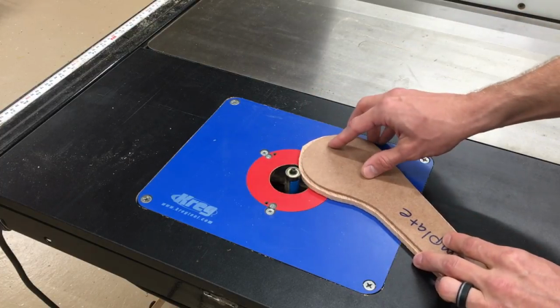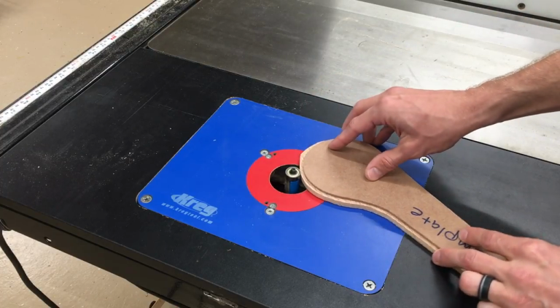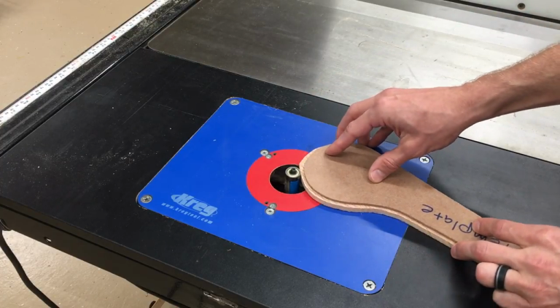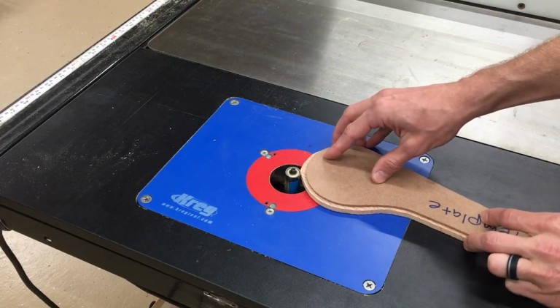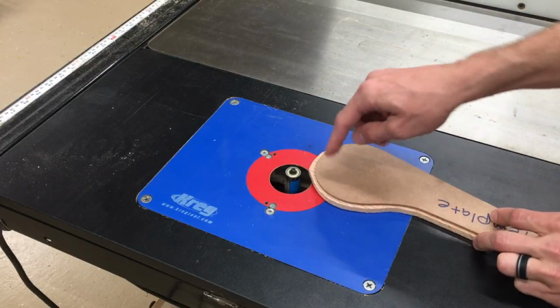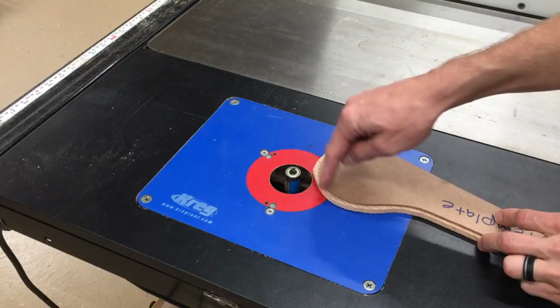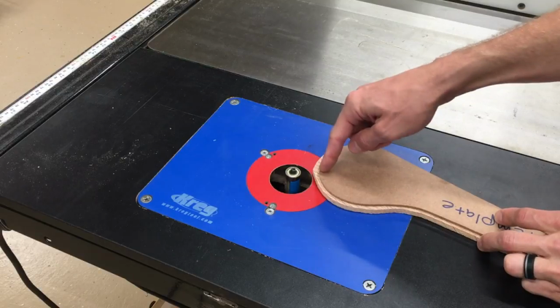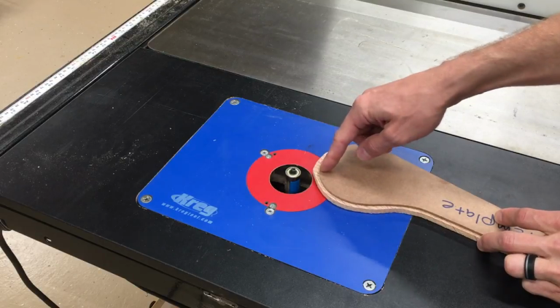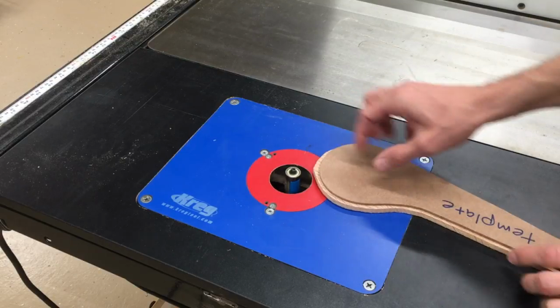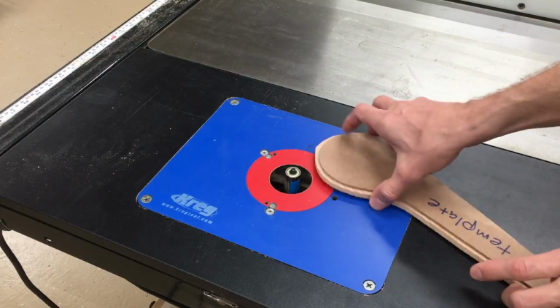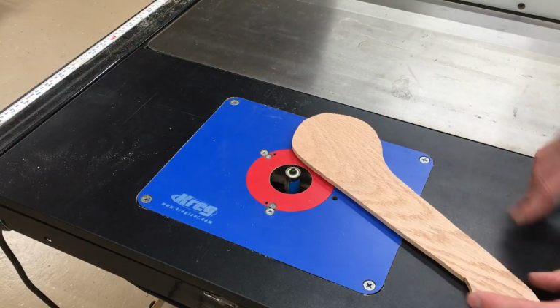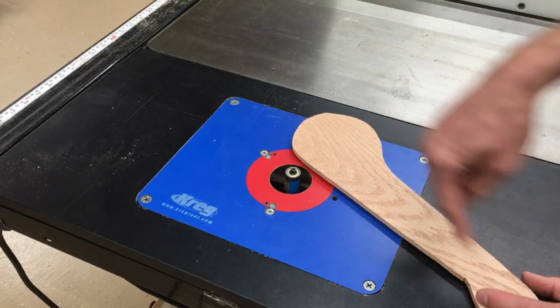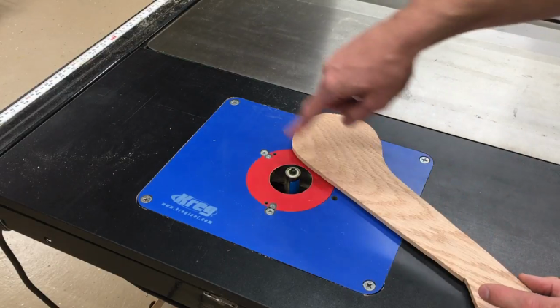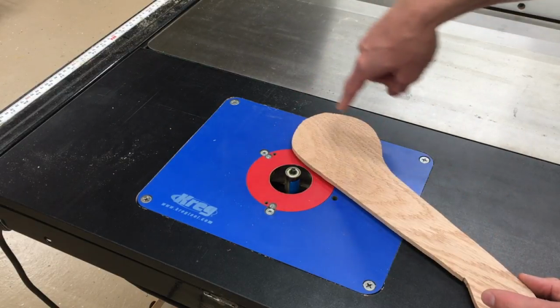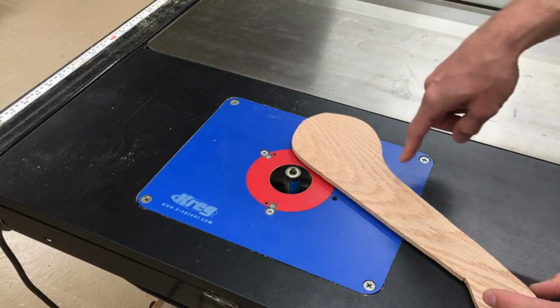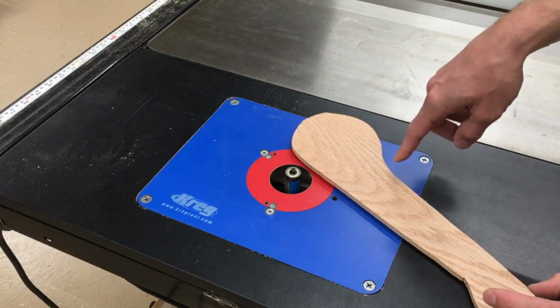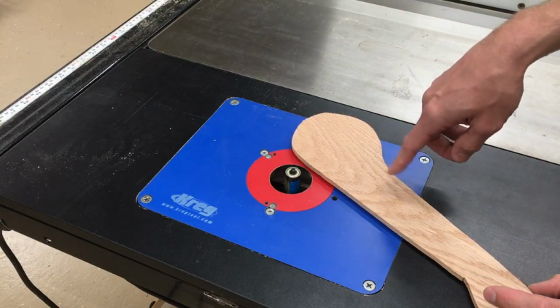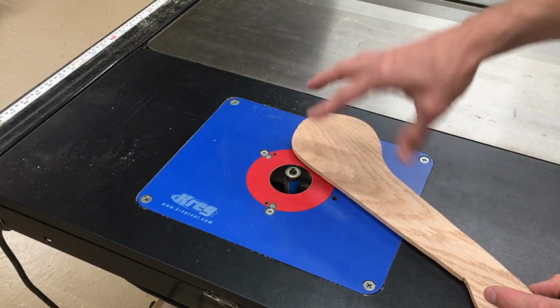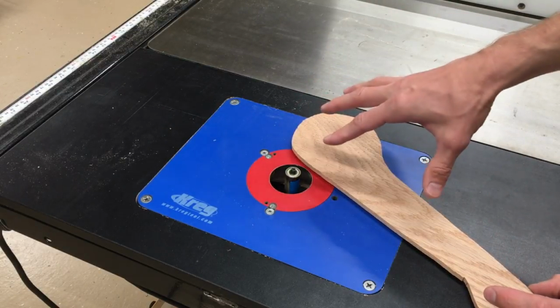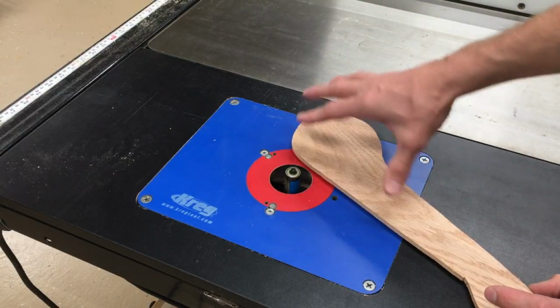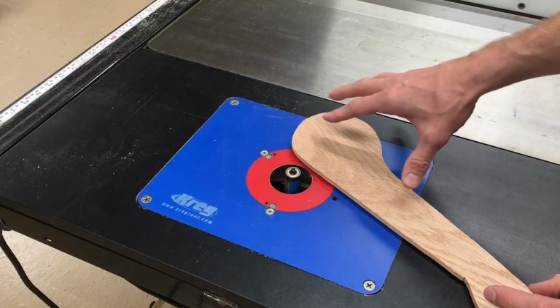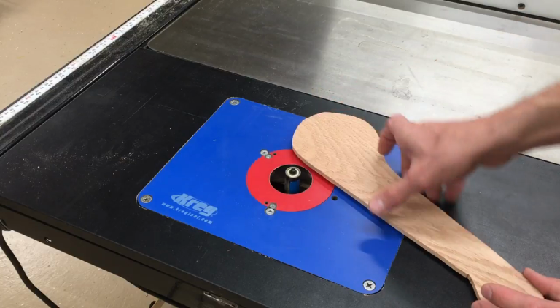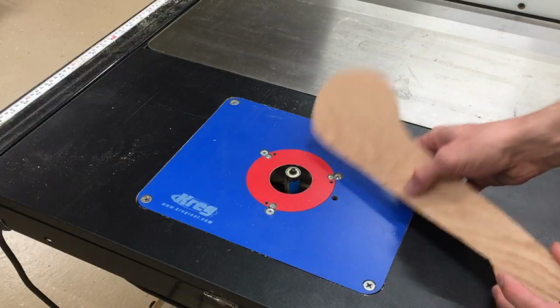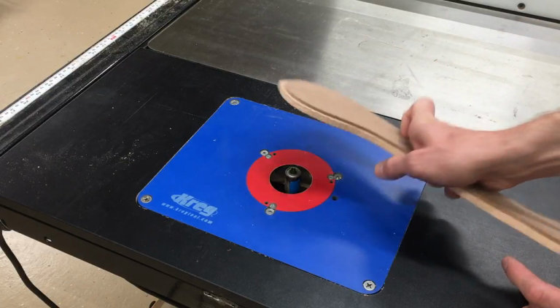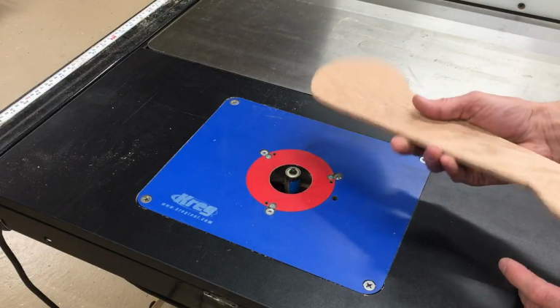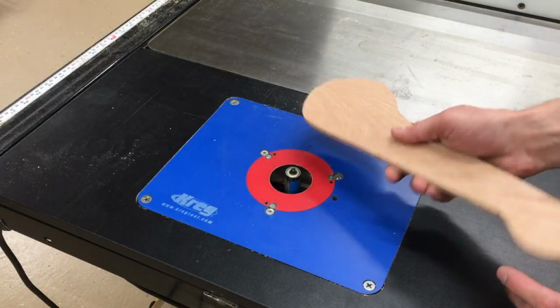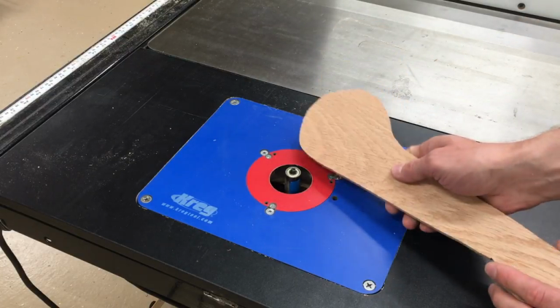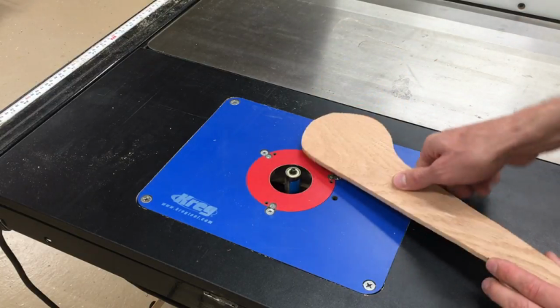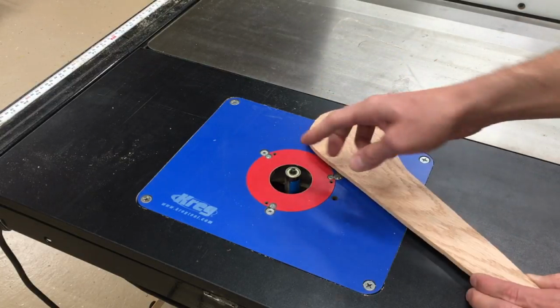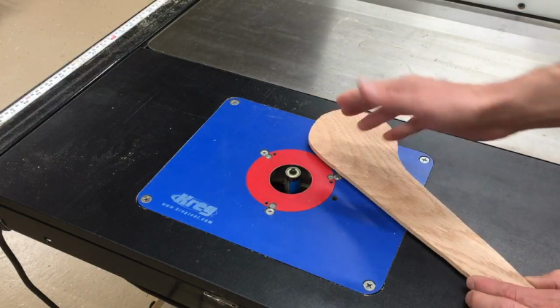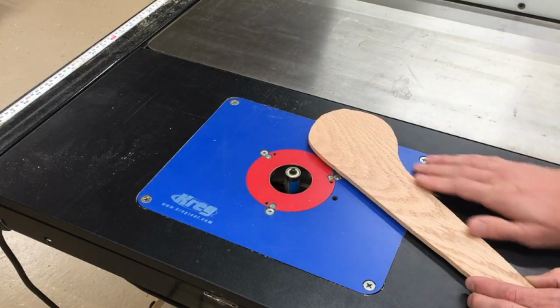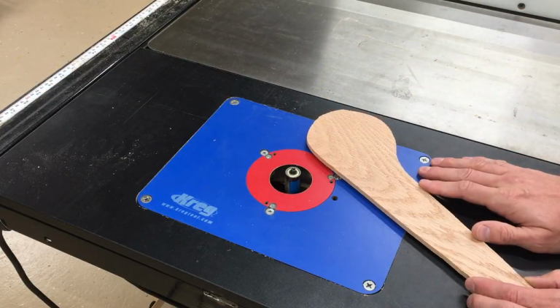And then continue to cut that area so that you're still going with the grain, making your way around that way so that at every point you're always cutting with the grain — flipping back and forth and changing the bit to do it.